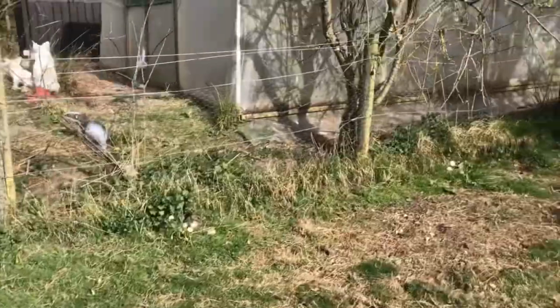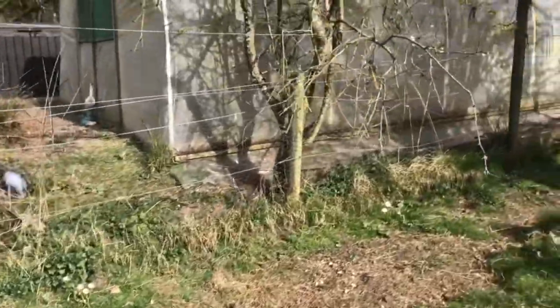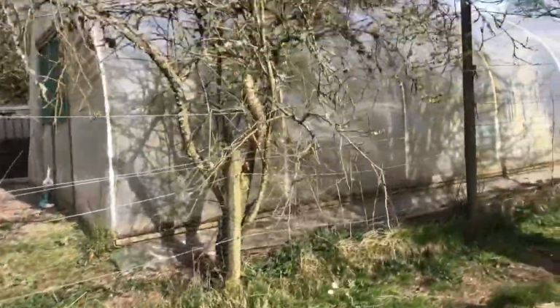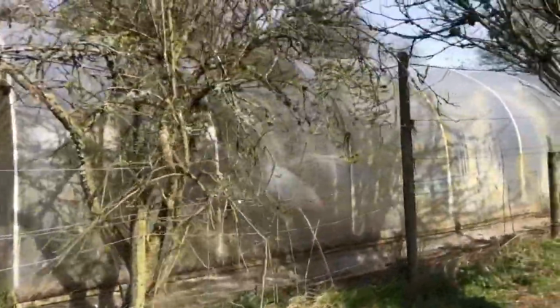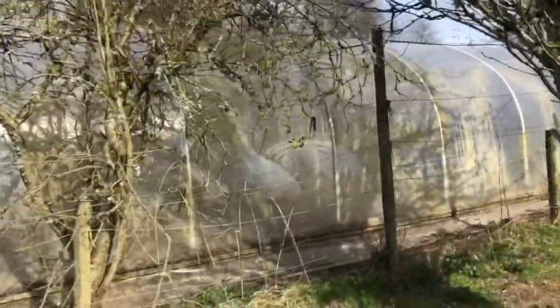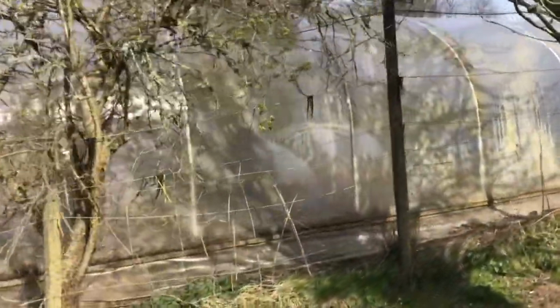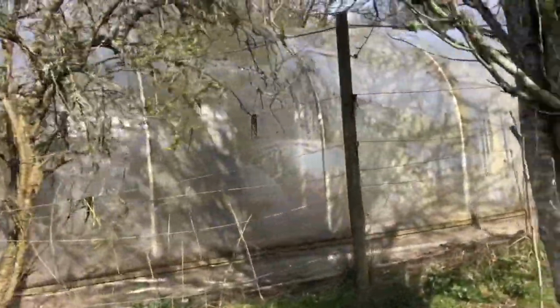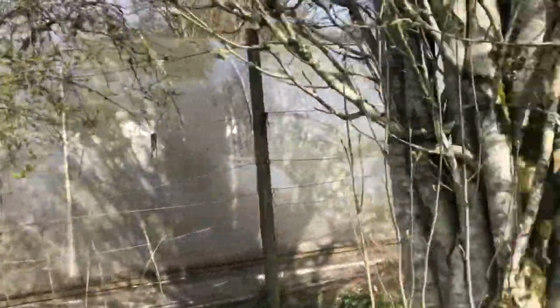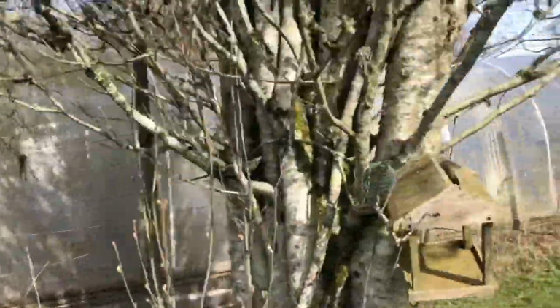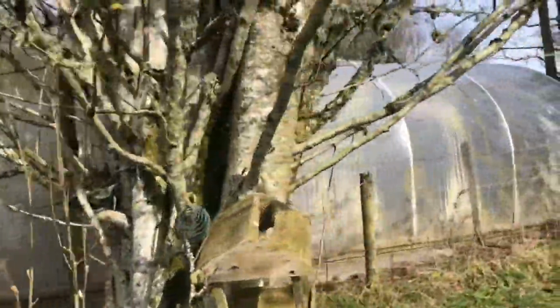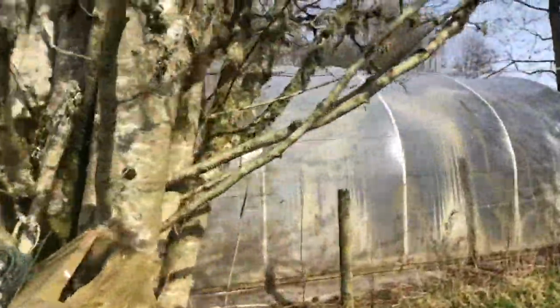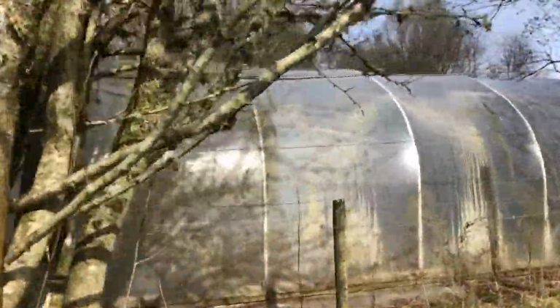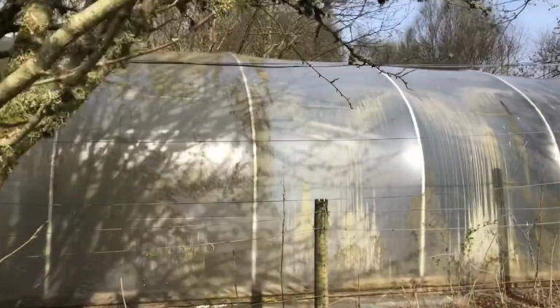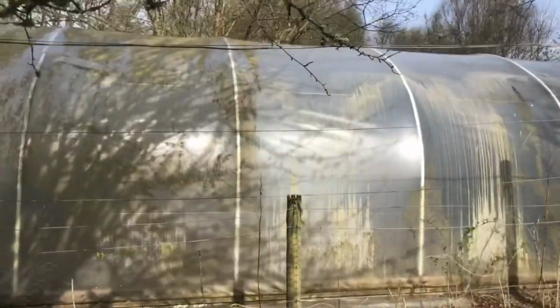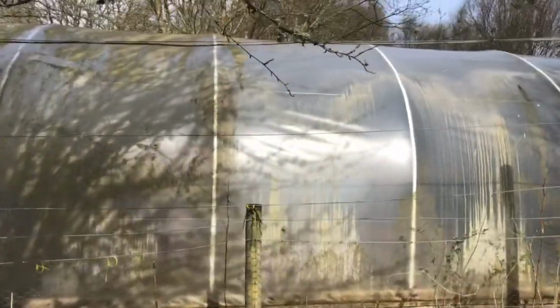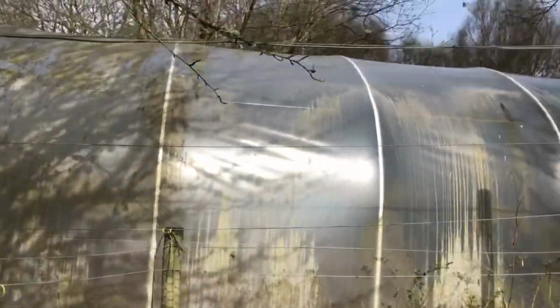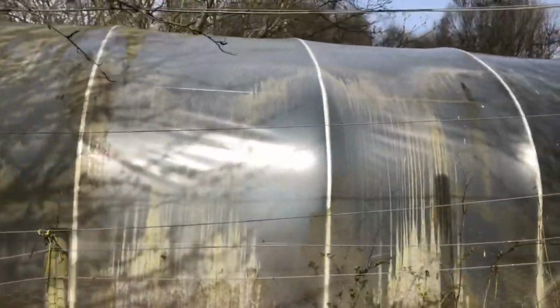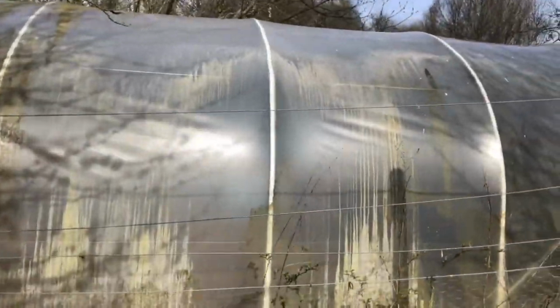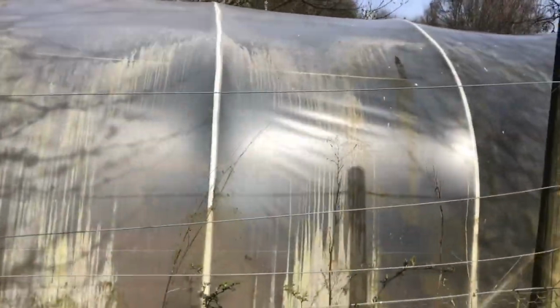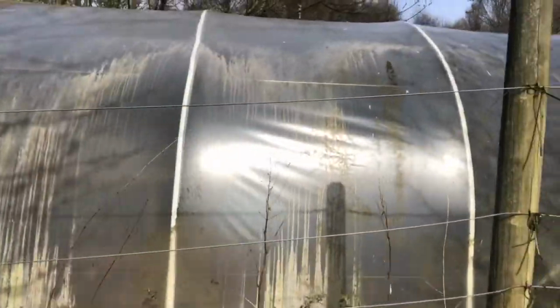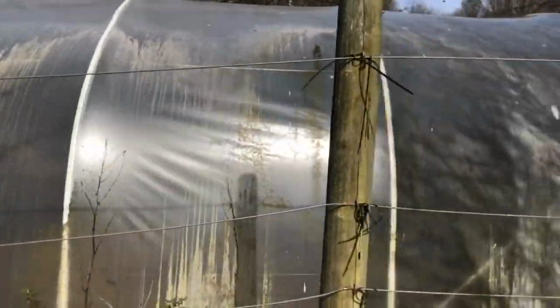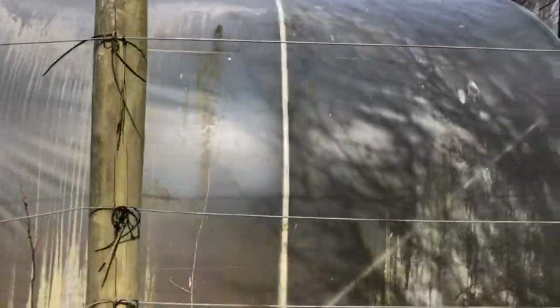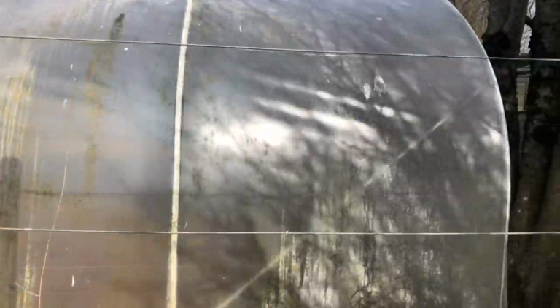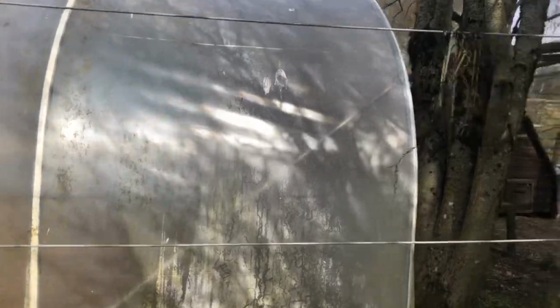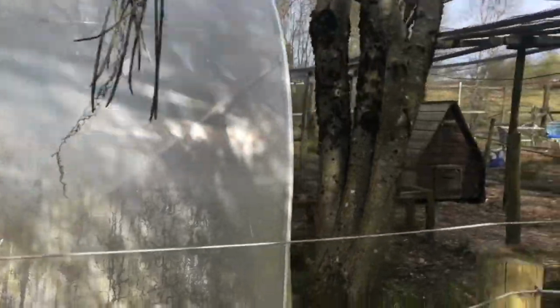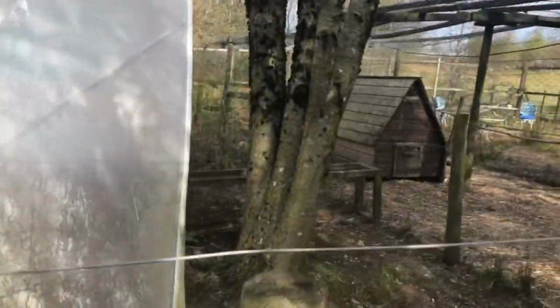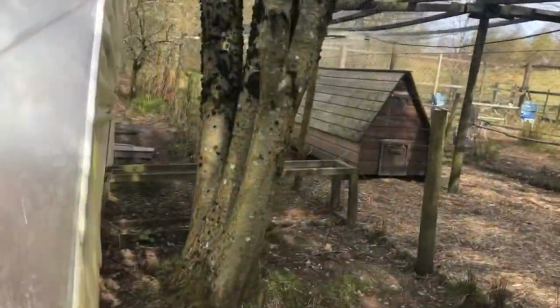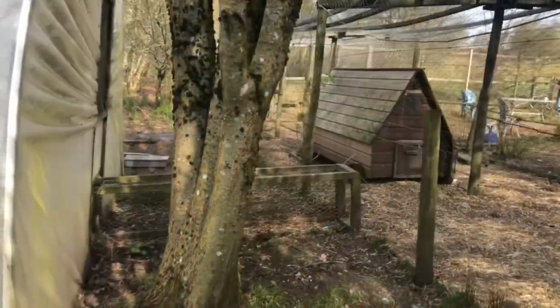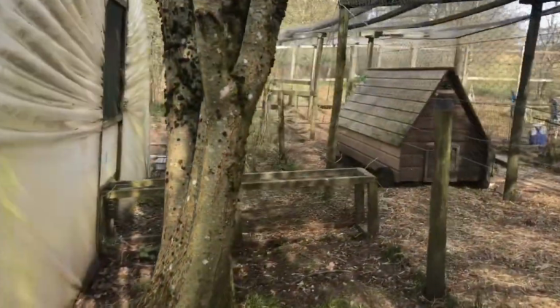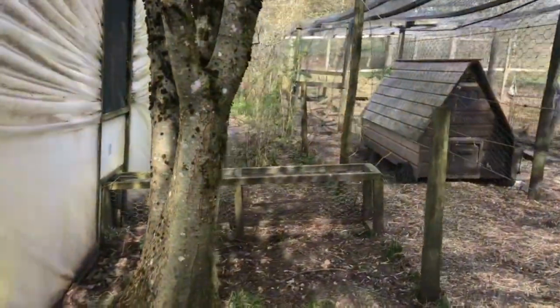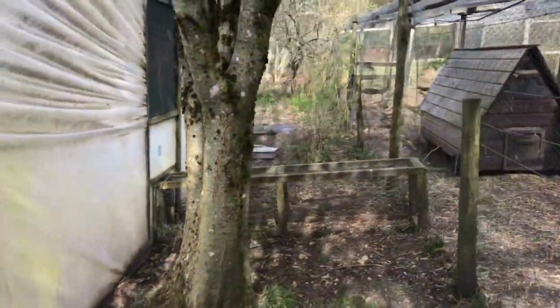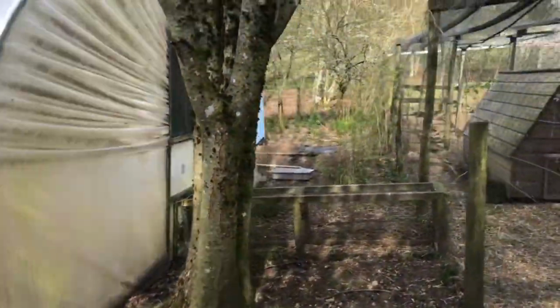This is our polytunnel that we use to grow in the summer, and in the winter the chickens go in there through a wee tunnel. We've got food and water in there, which gives them a bit of space and shelter. And that's the little tunnel that goes into it.